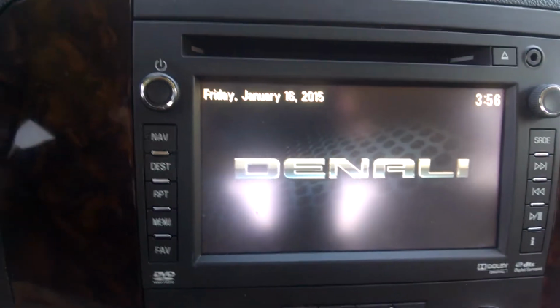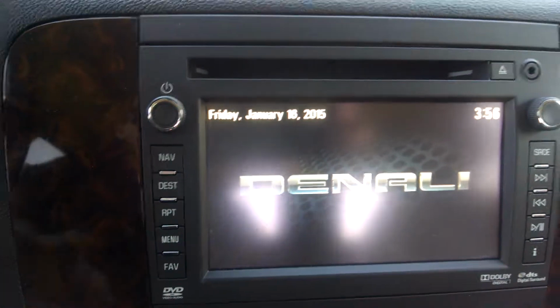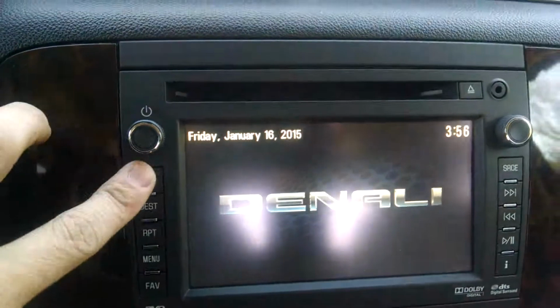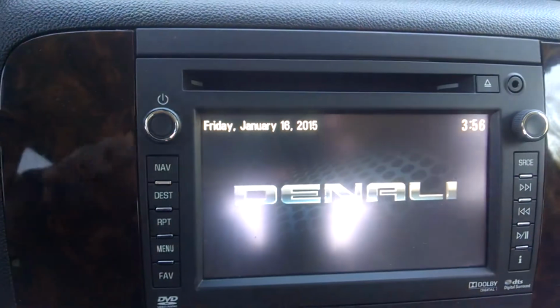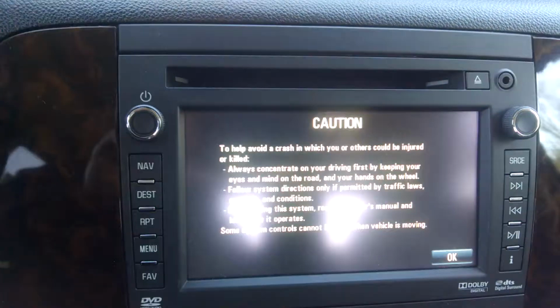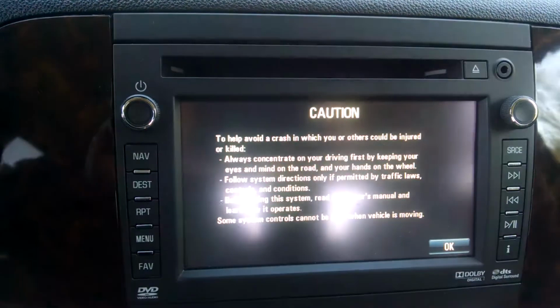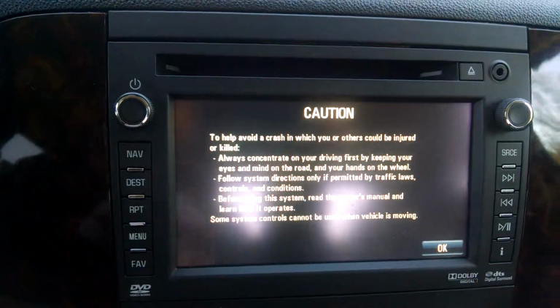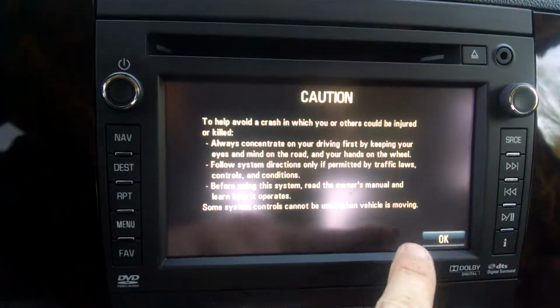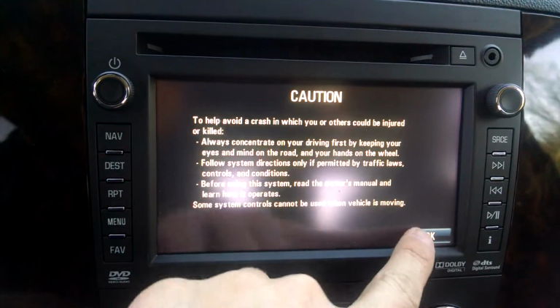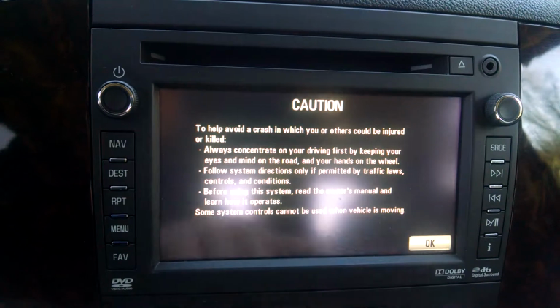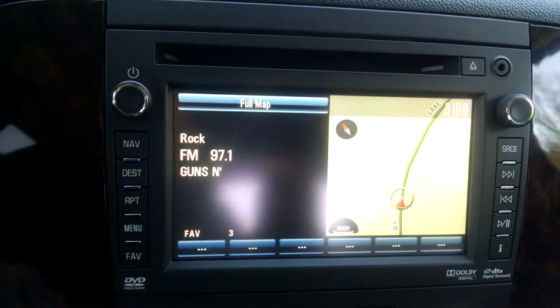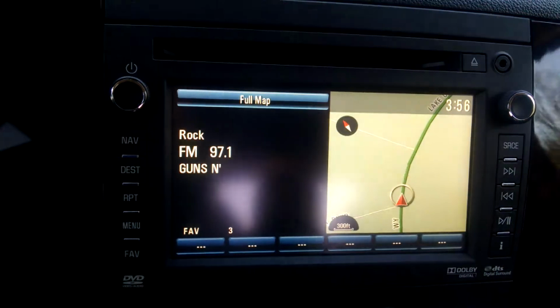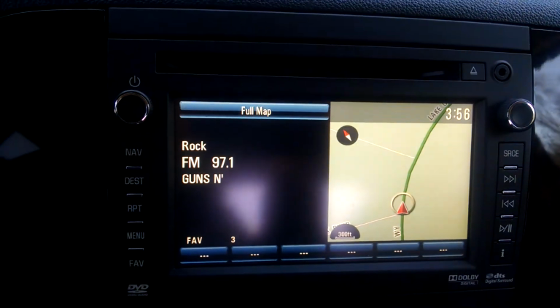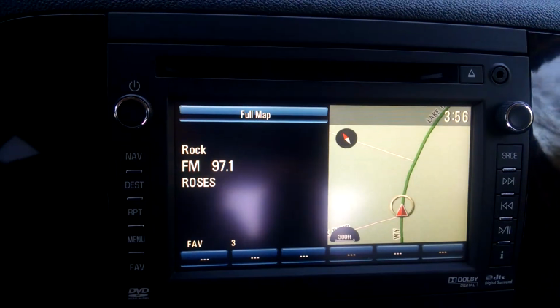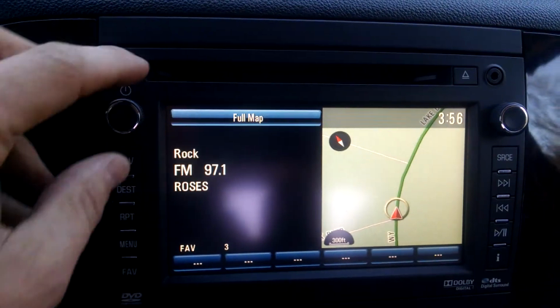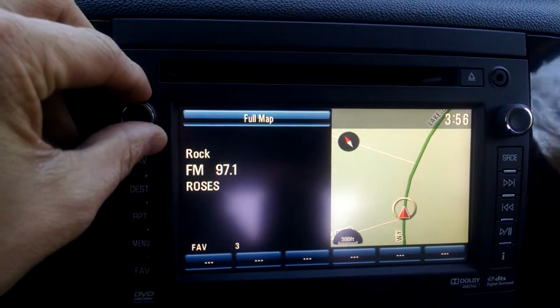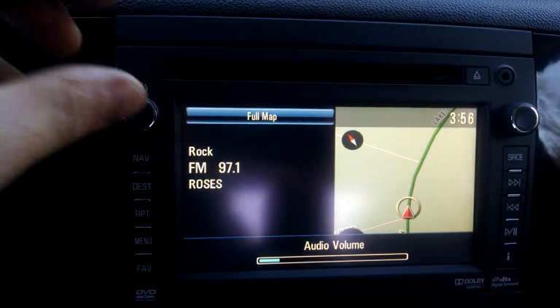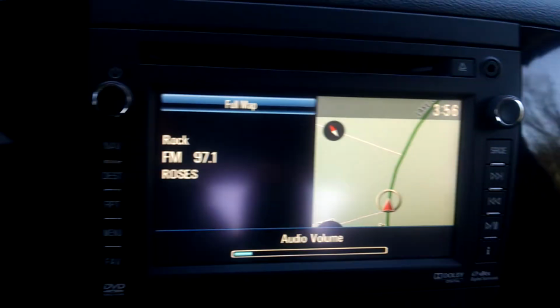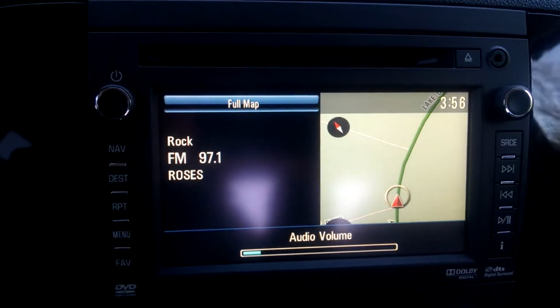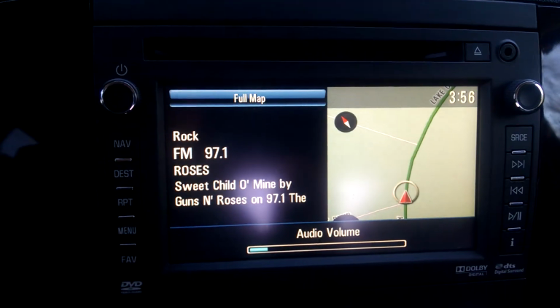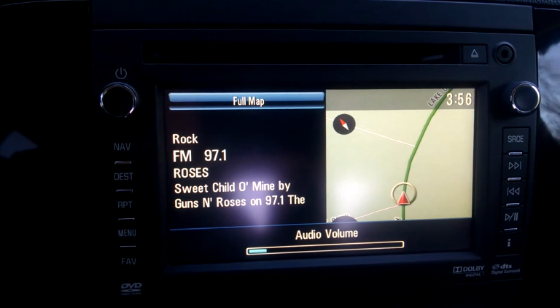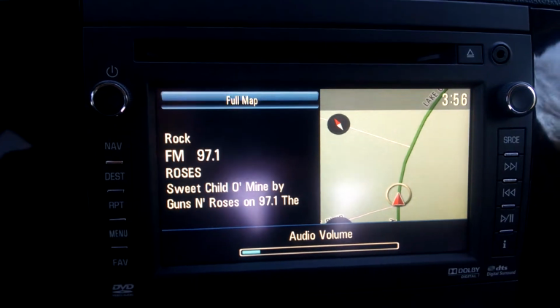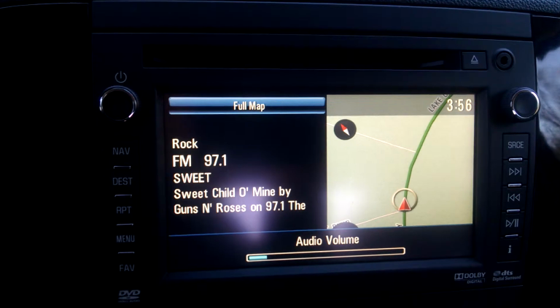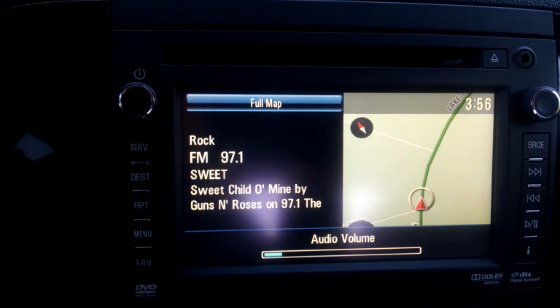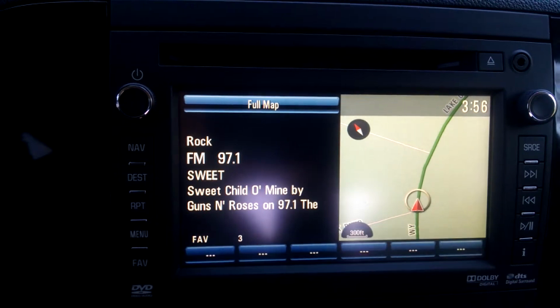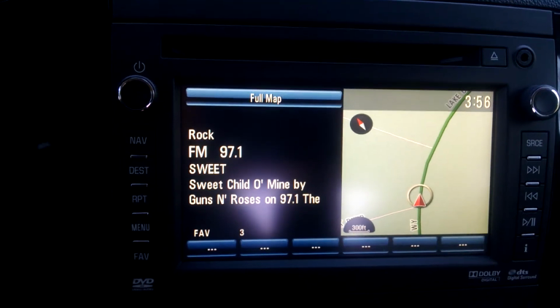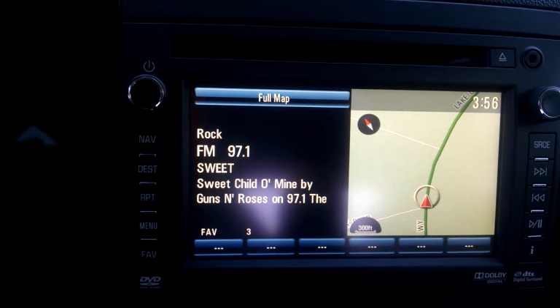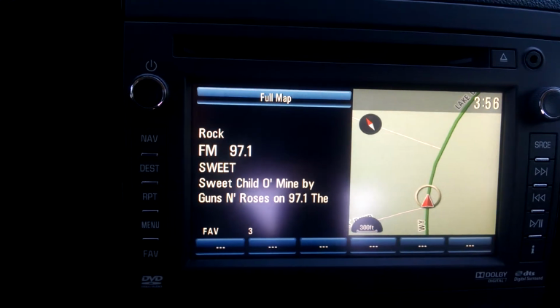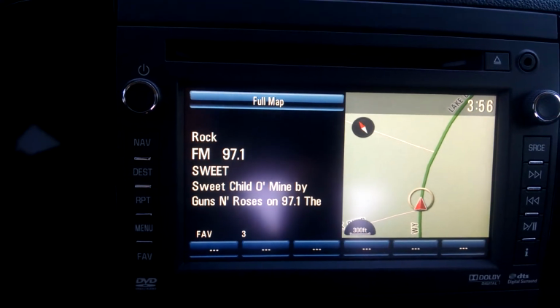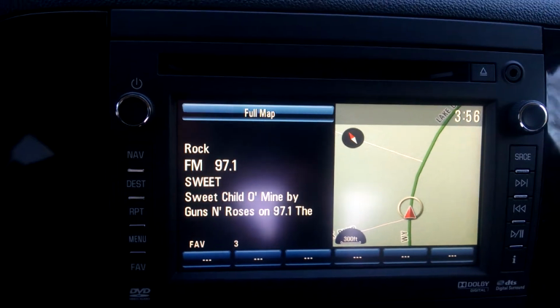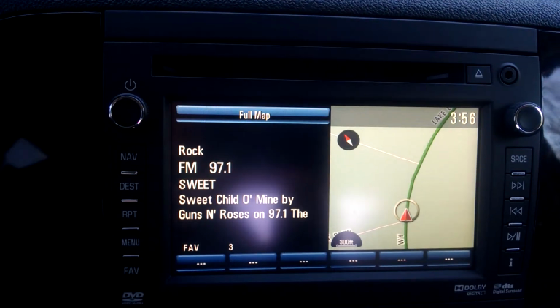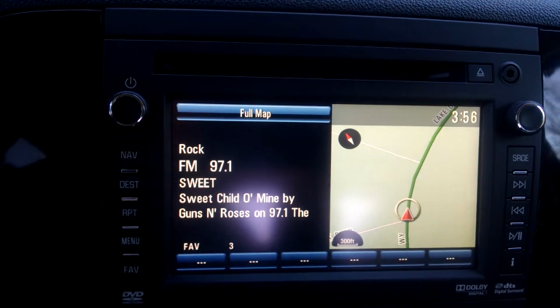You also have your navigation. You have an option for a split screen where you can see exactly what you have playing on your radio and your map at the same time.